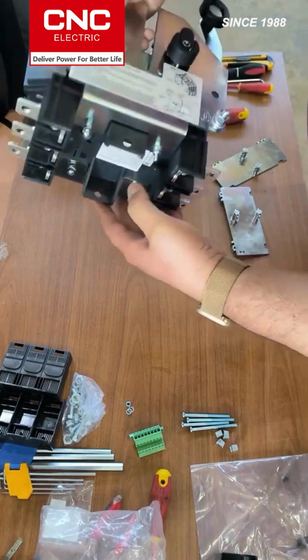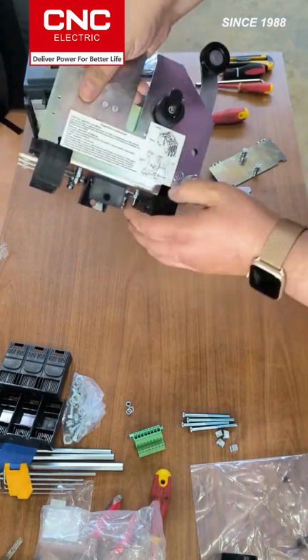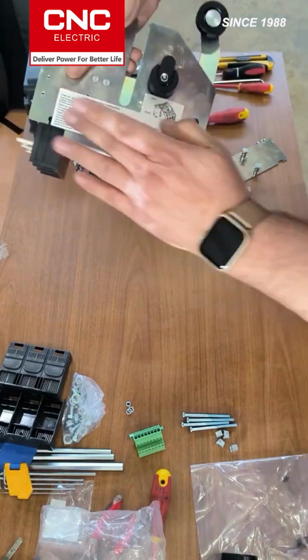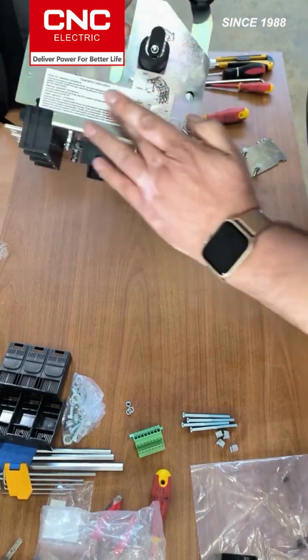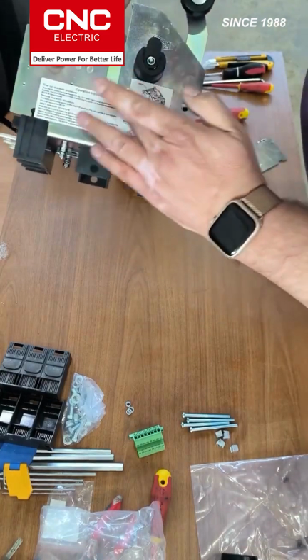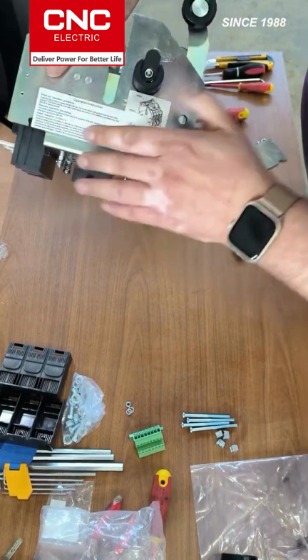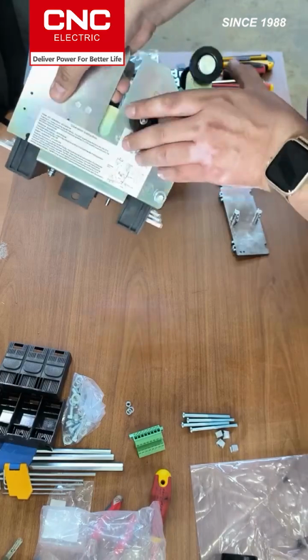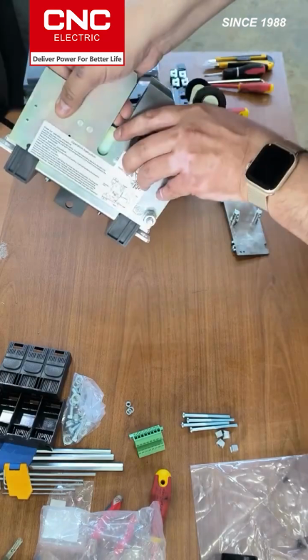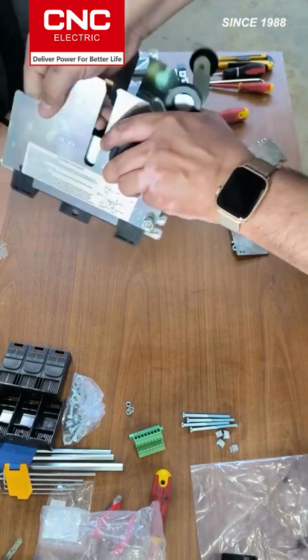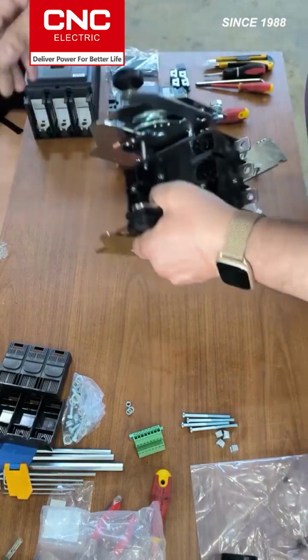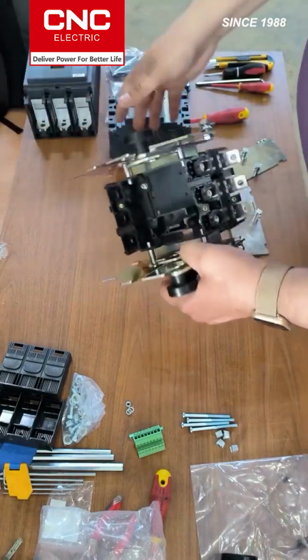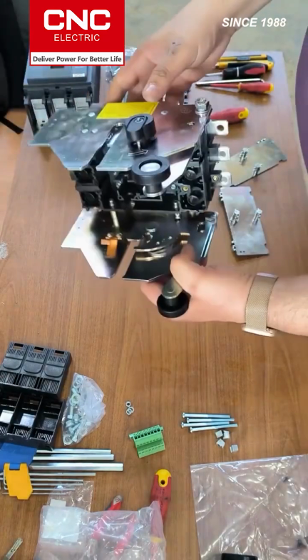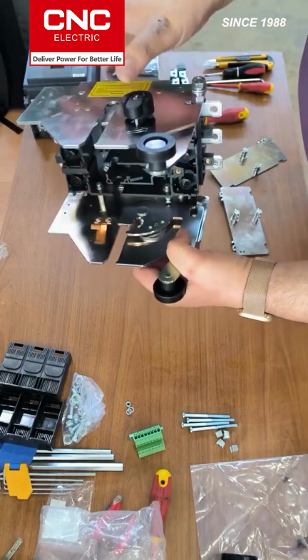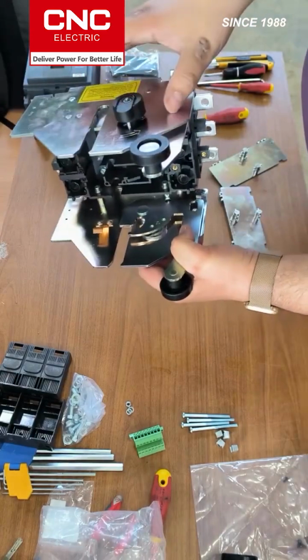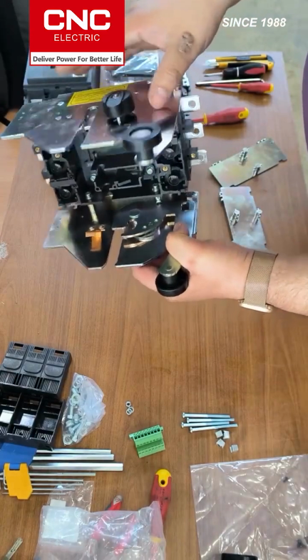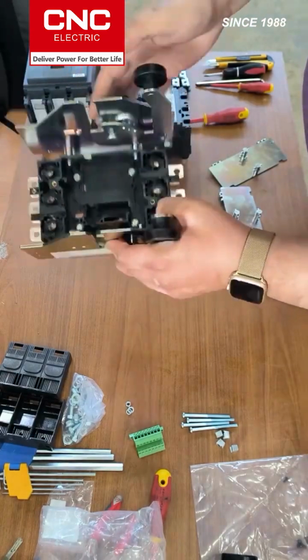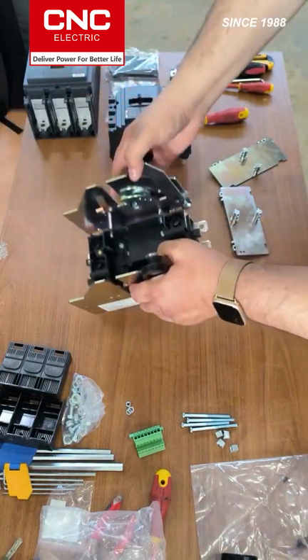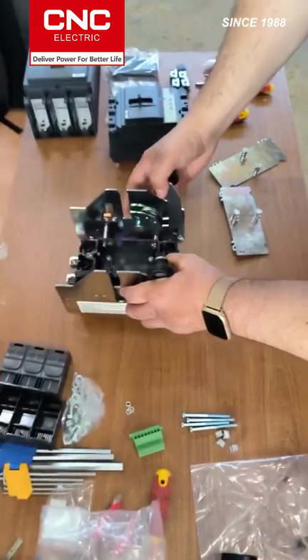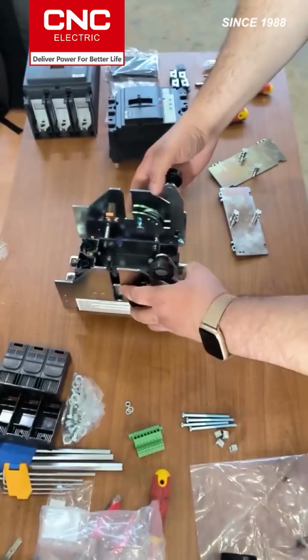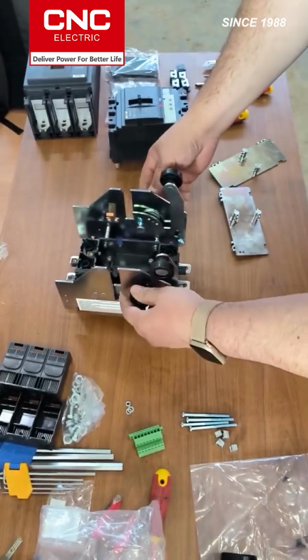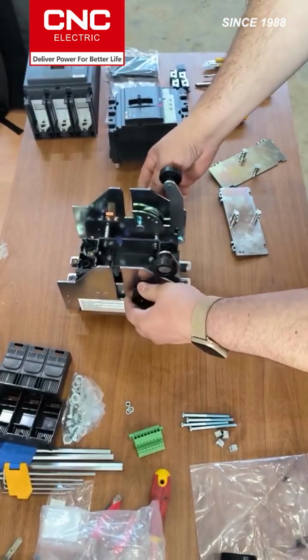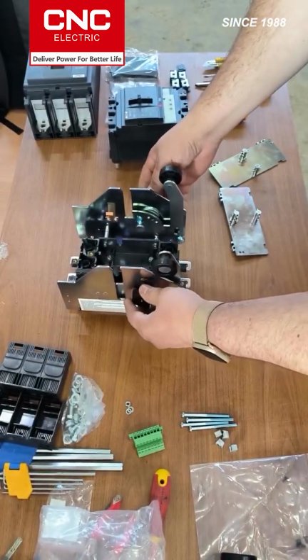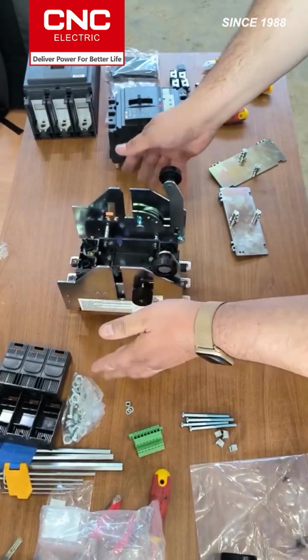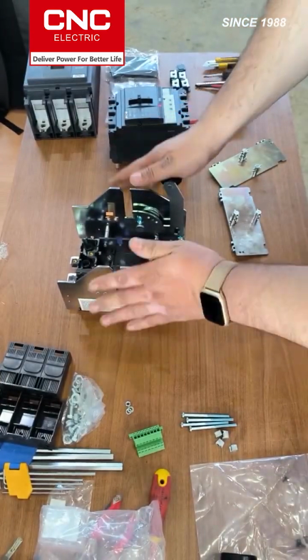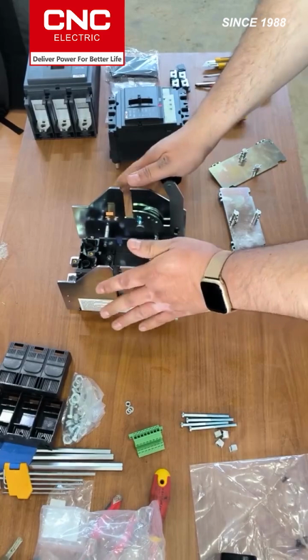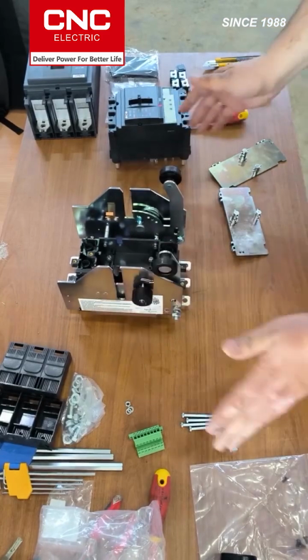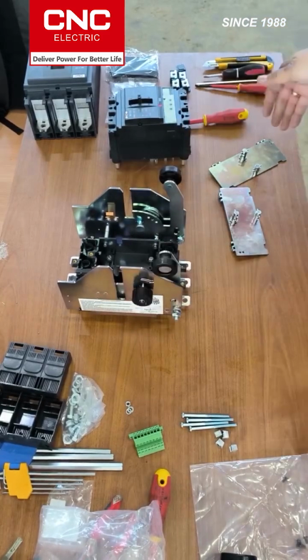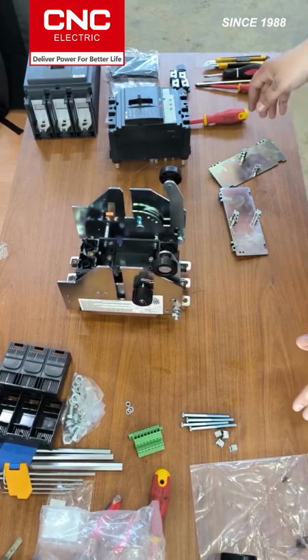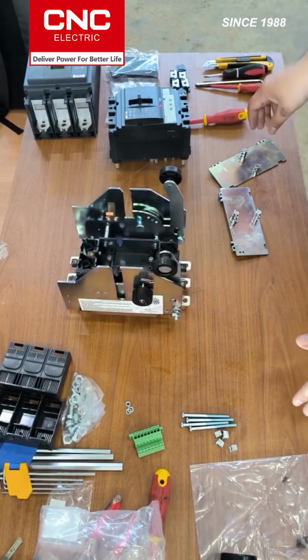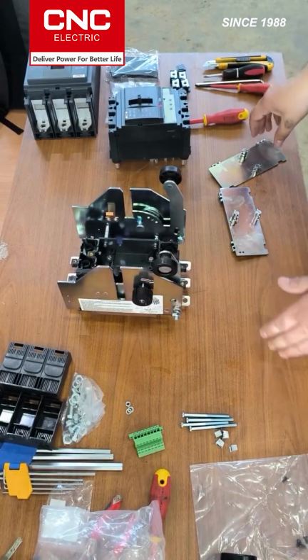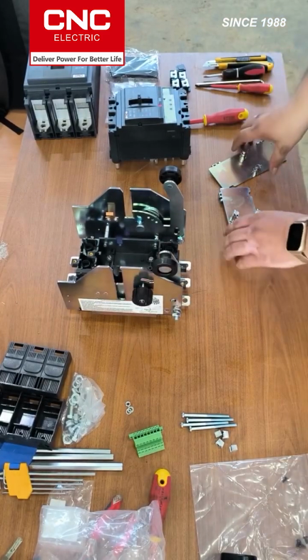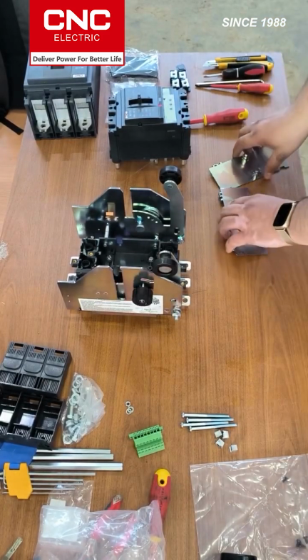There is a small instruction on how to use it, with arrows showing where to turn. That's it, basically.